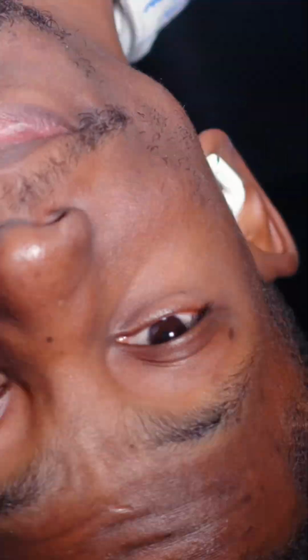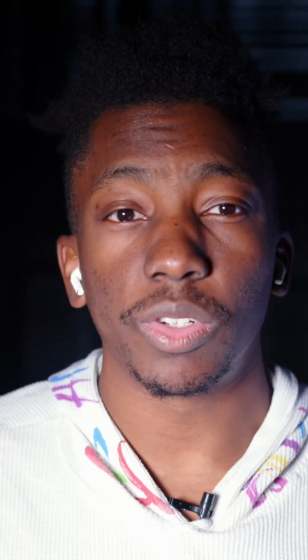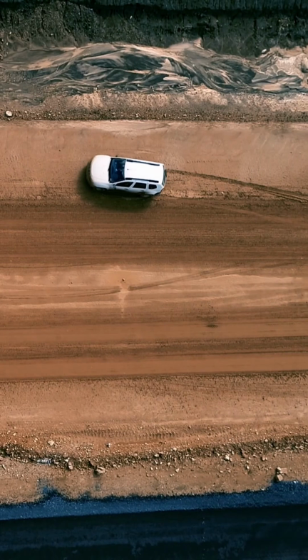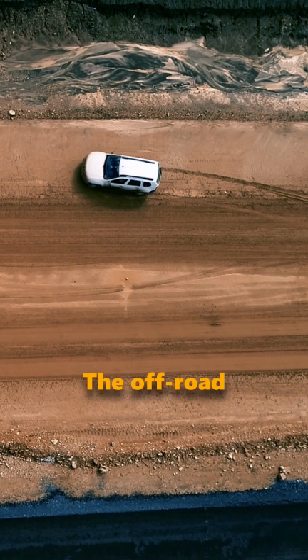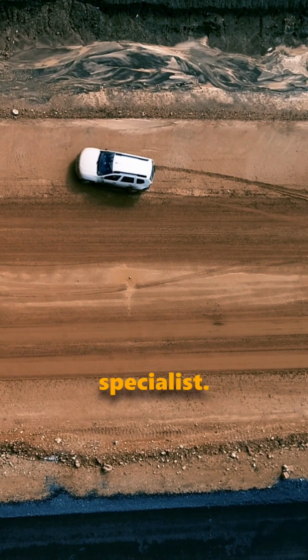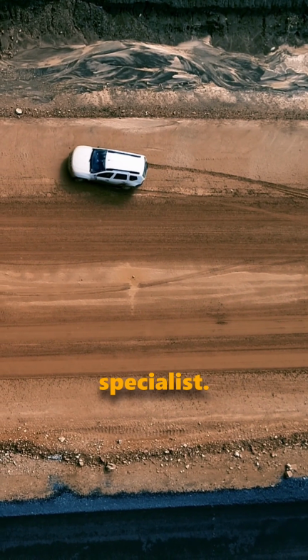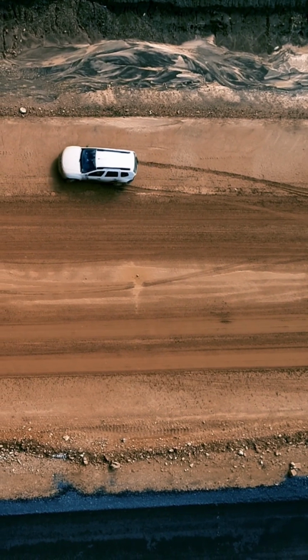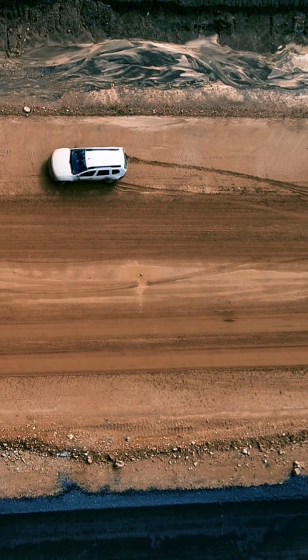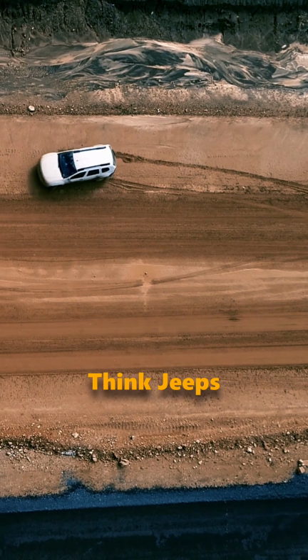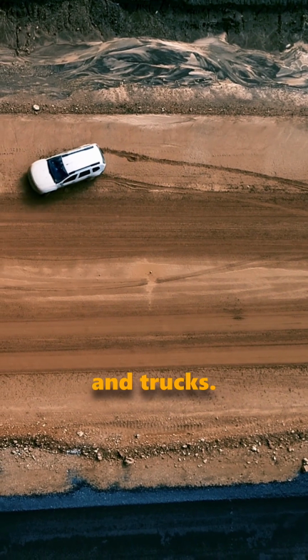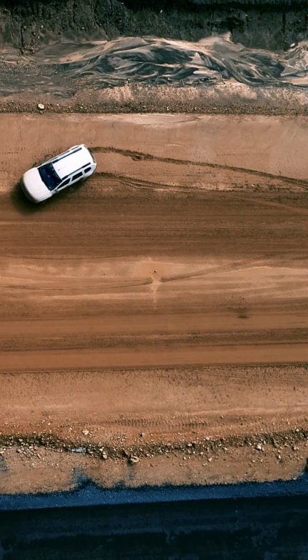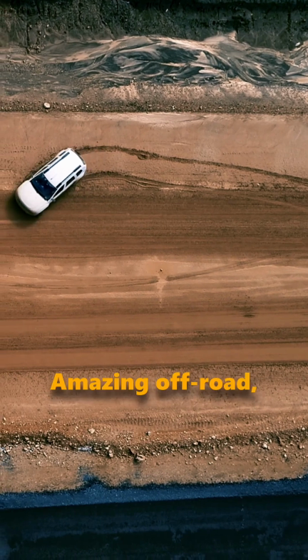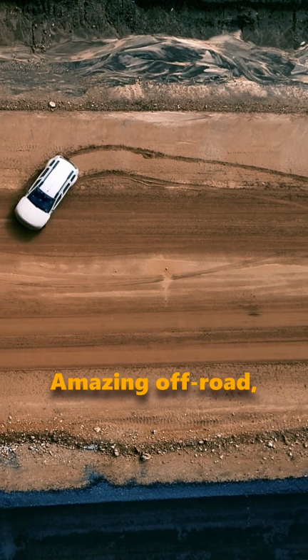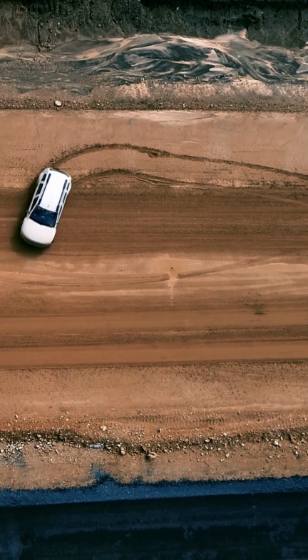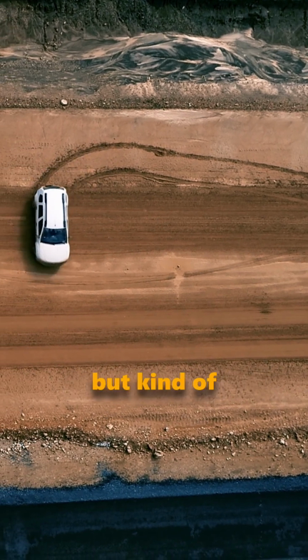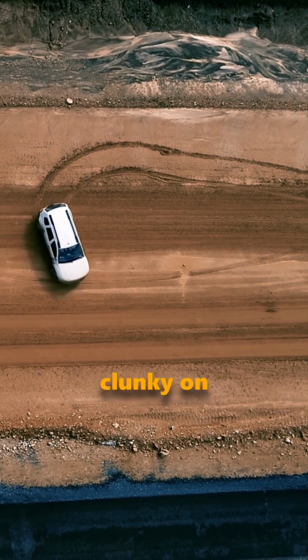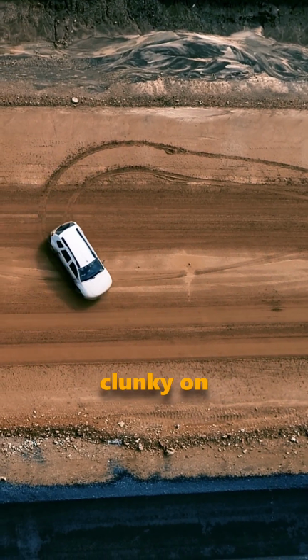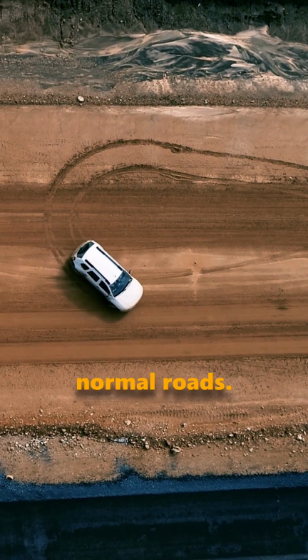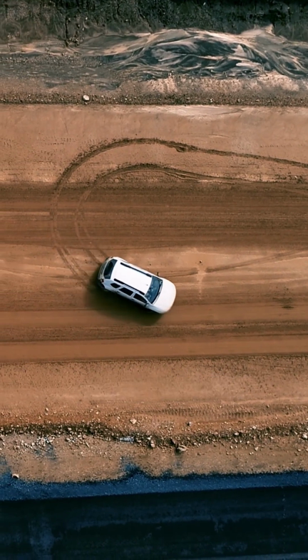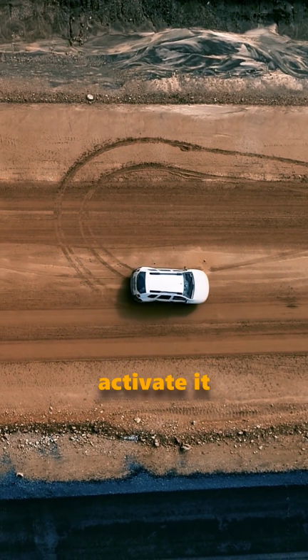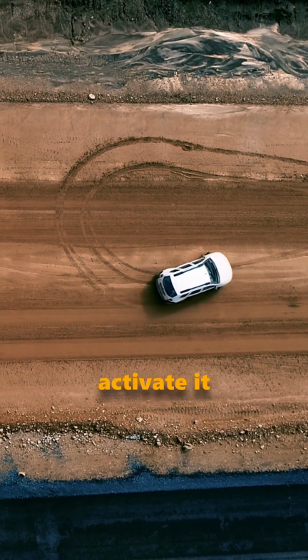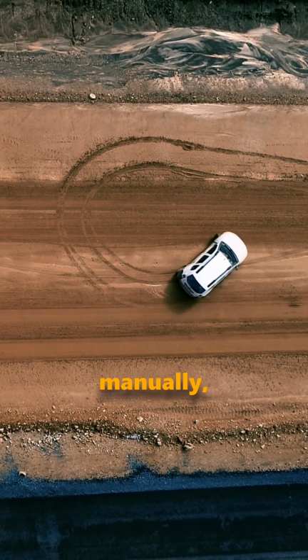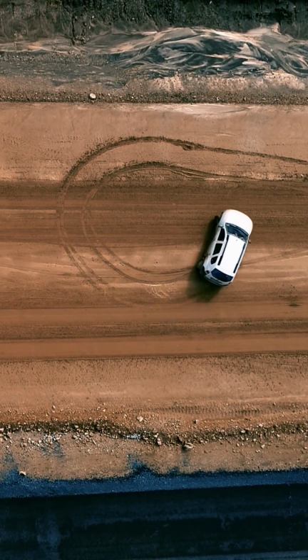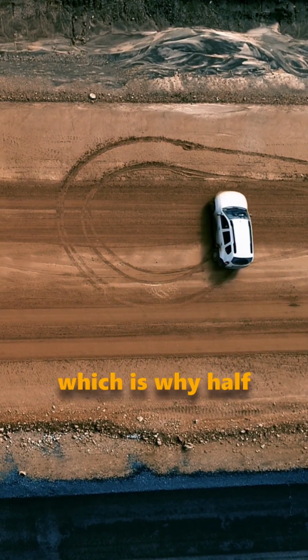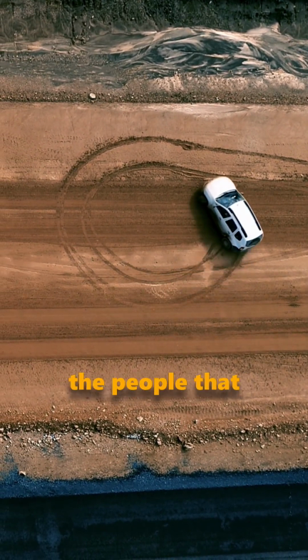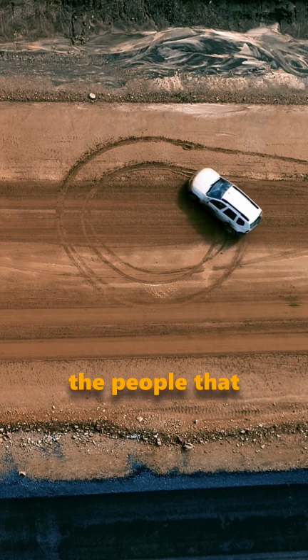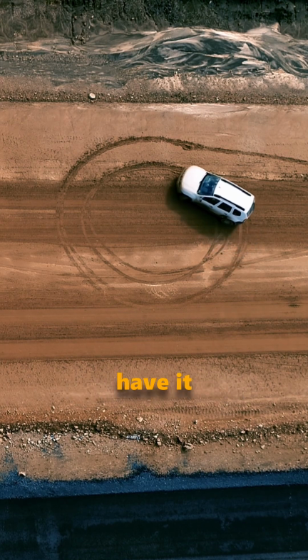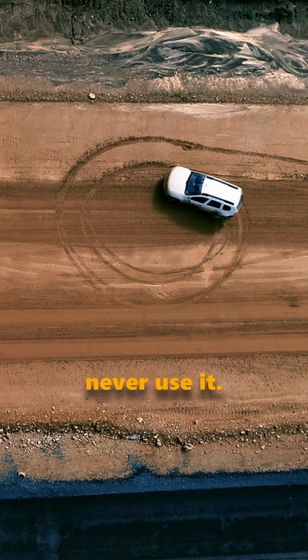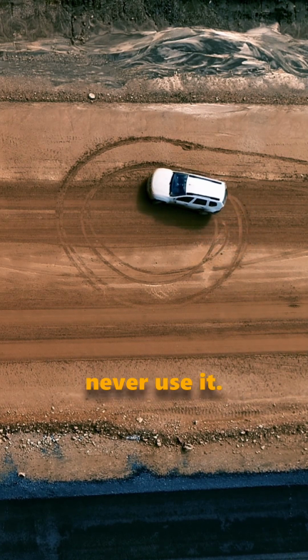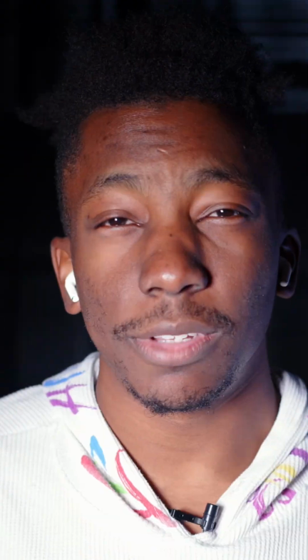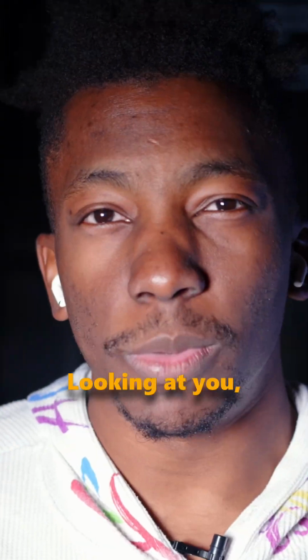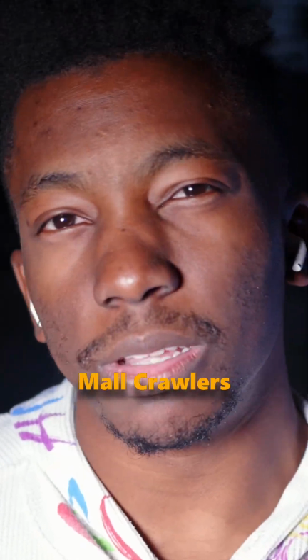Four wheel drive — the off-road specialist. Think Jeeps and trucks. Amazing off-road, but kind of clunky on normal roads. You have to activate it manually, which is why half the people that have it never use it. Looking at you, mall crawlers.